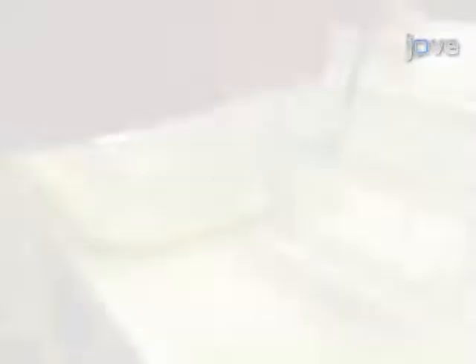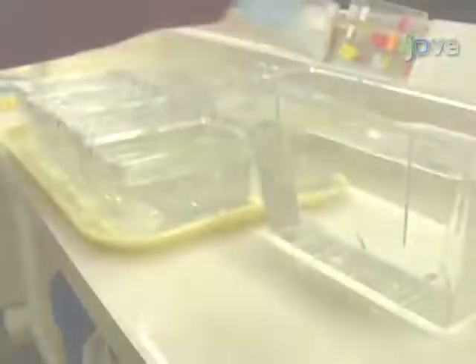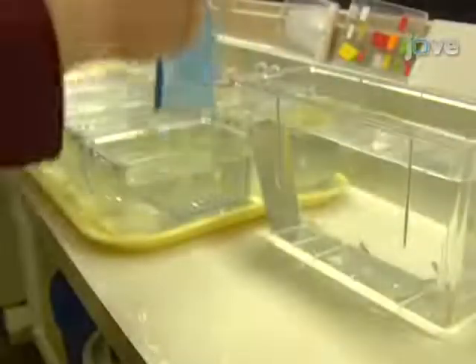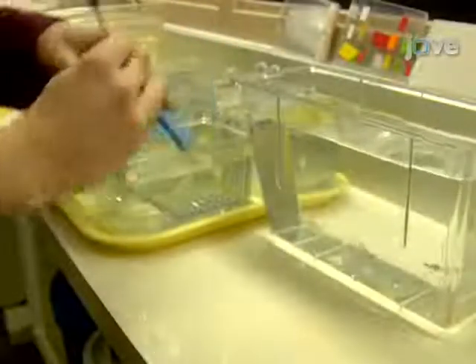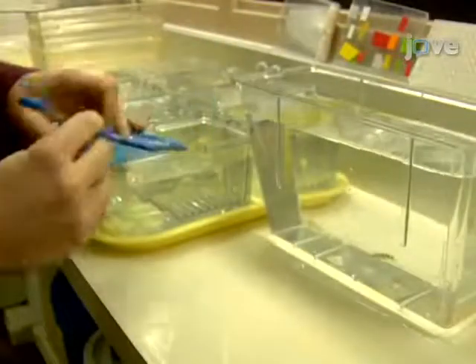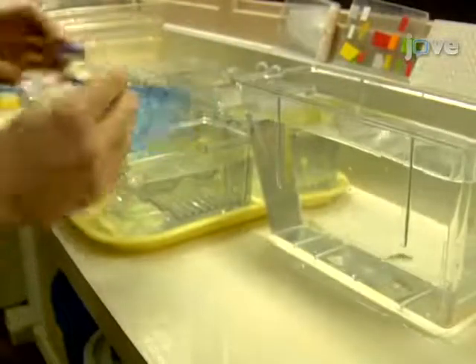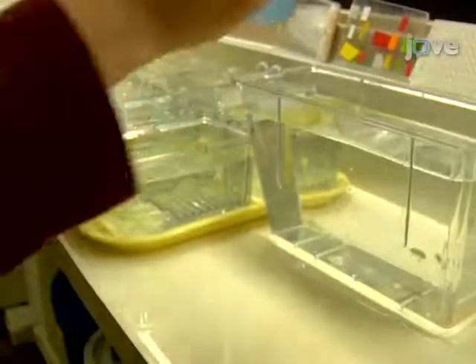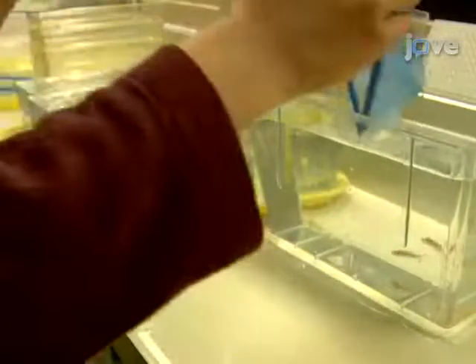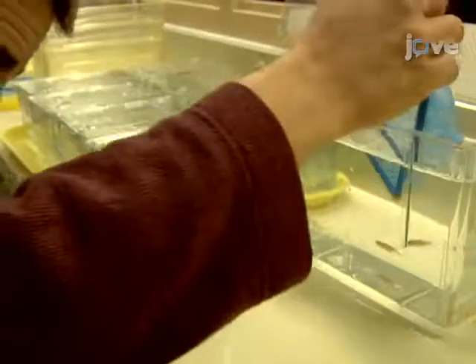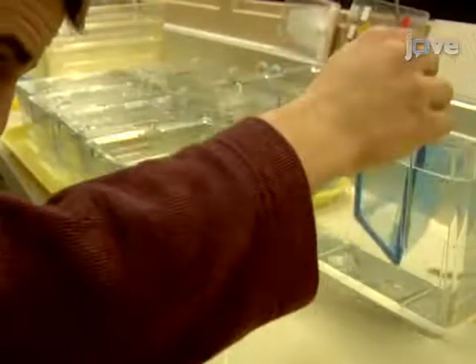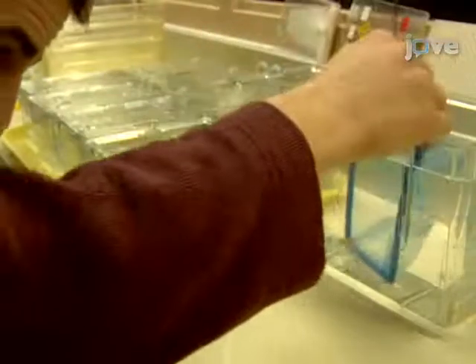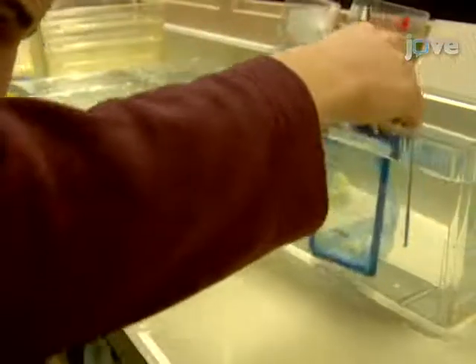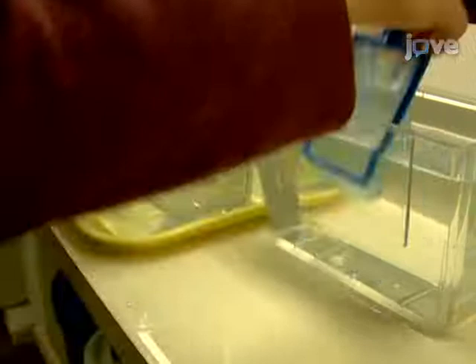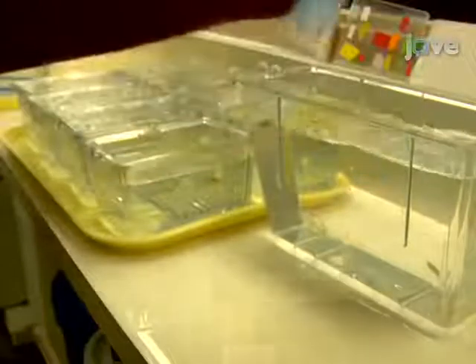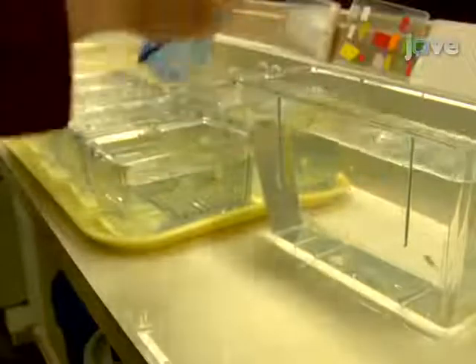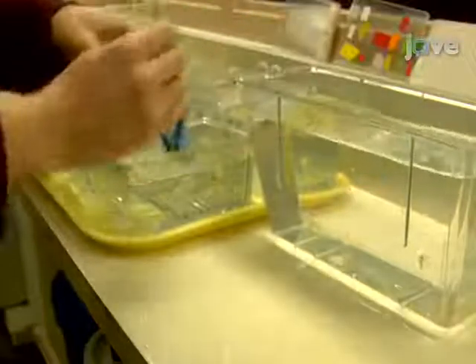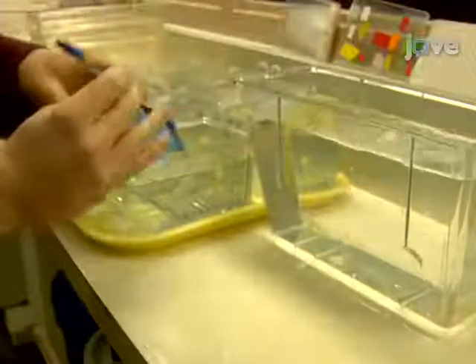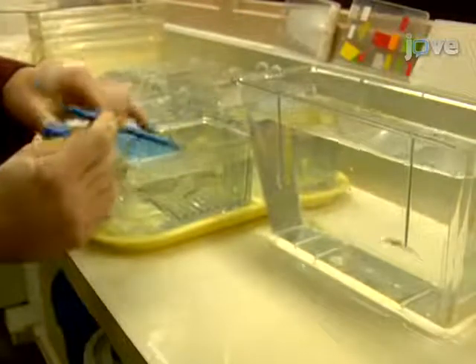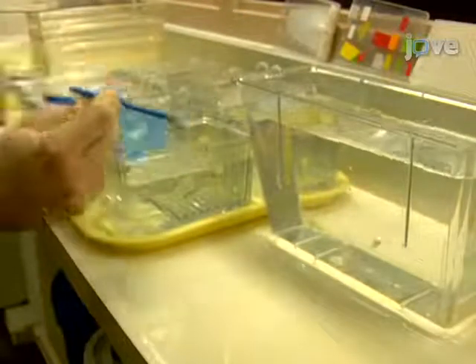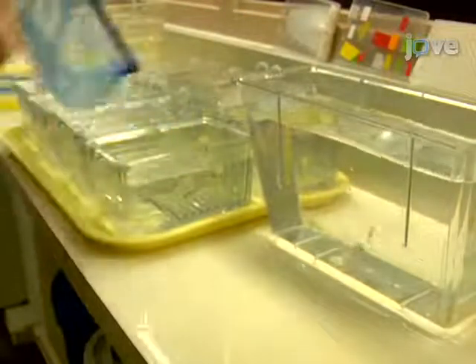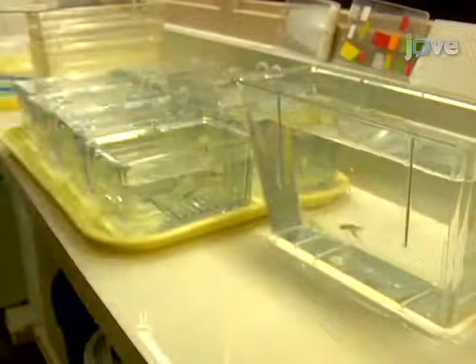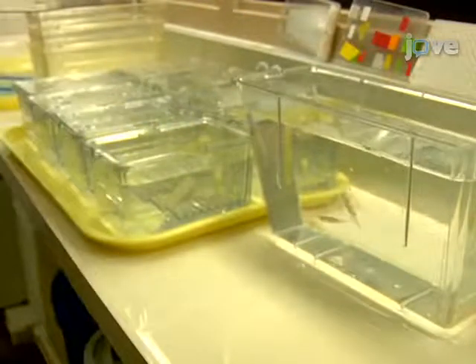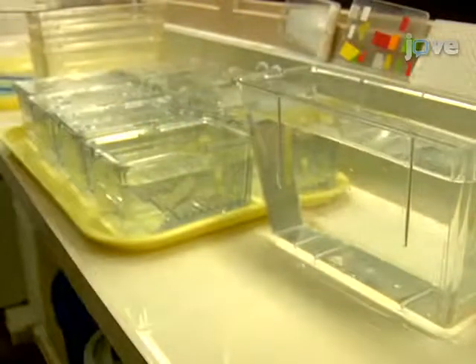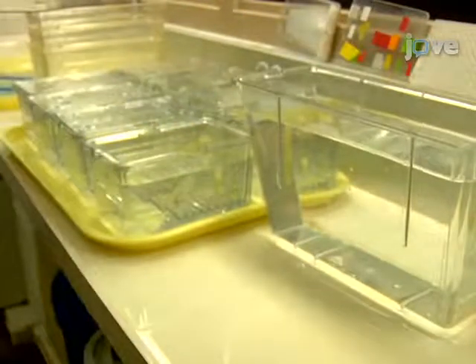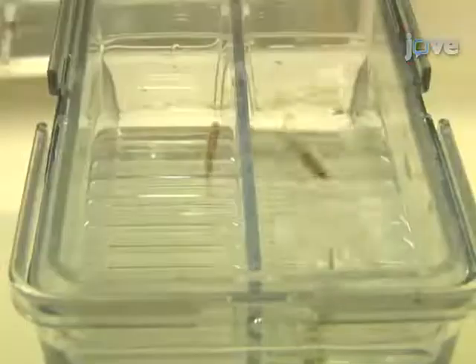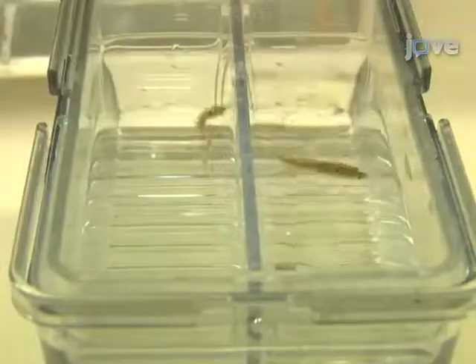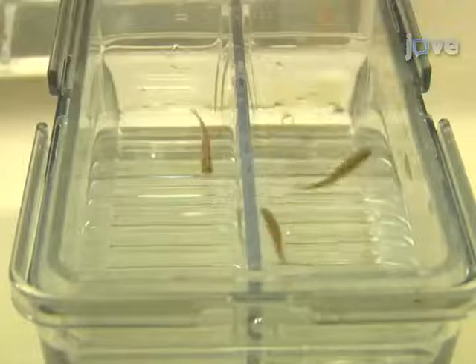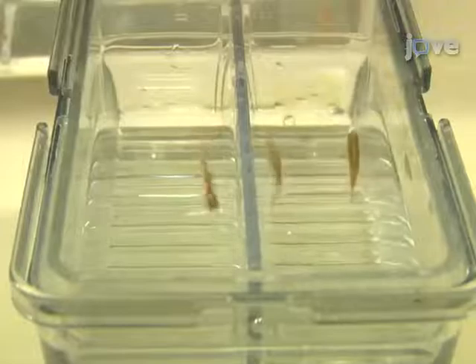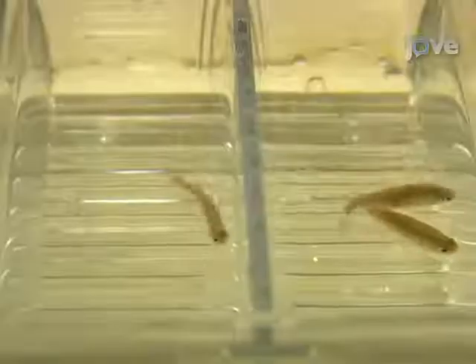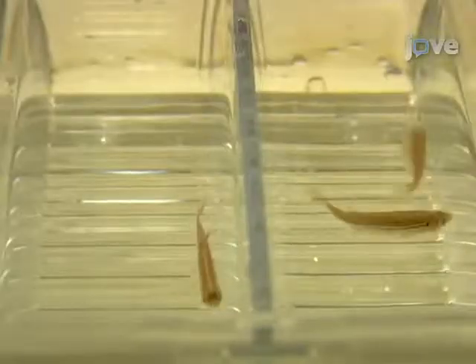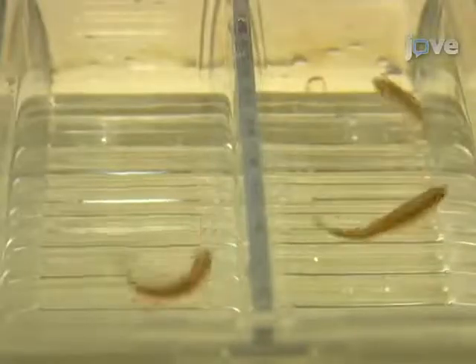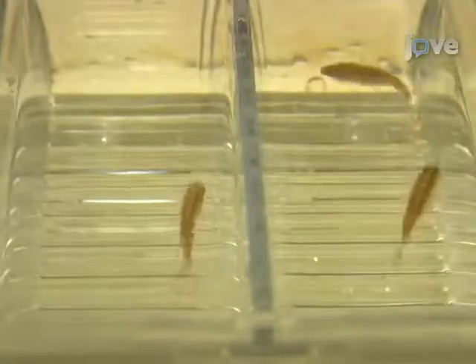To begin, we'll need to set up the fish and breeding tanks with dividers in place the night prior to injection. To increase total egg production, fish can be set up in a ratio of two females to one male if desired.